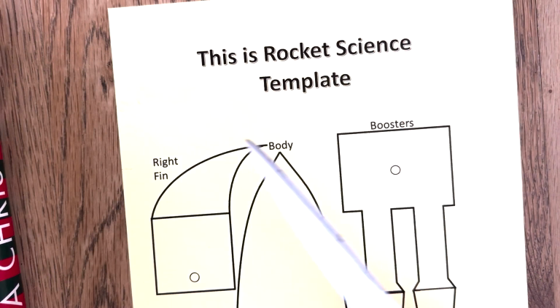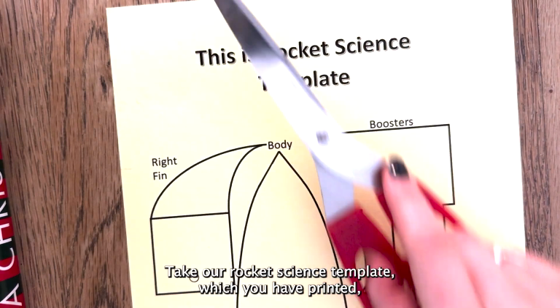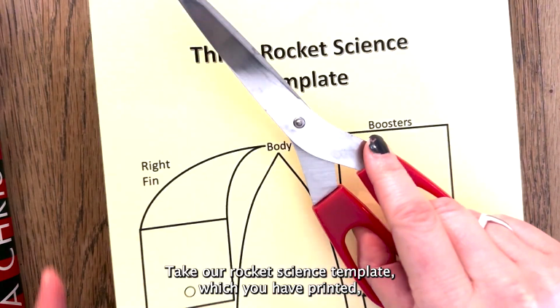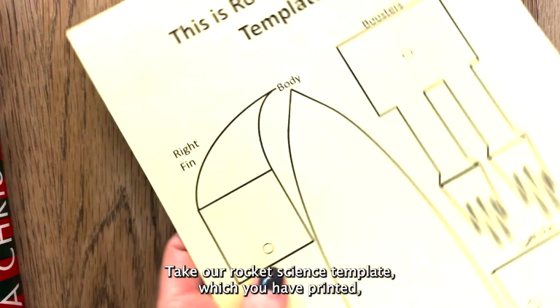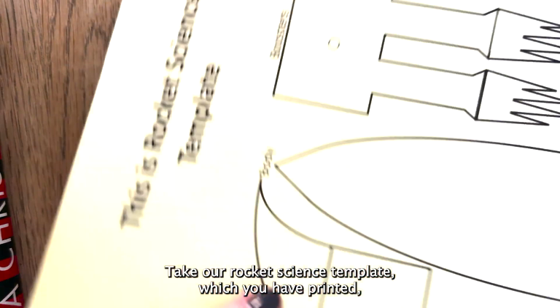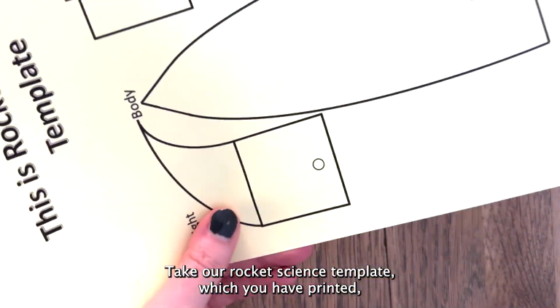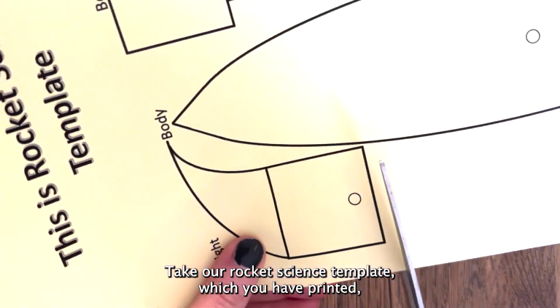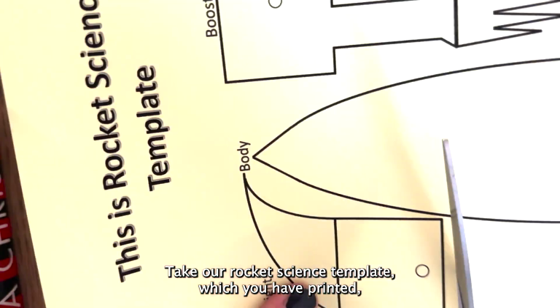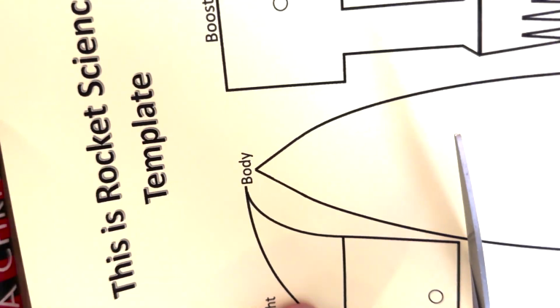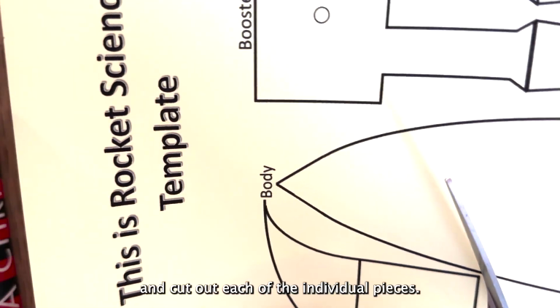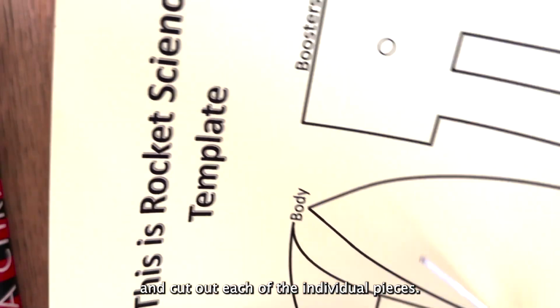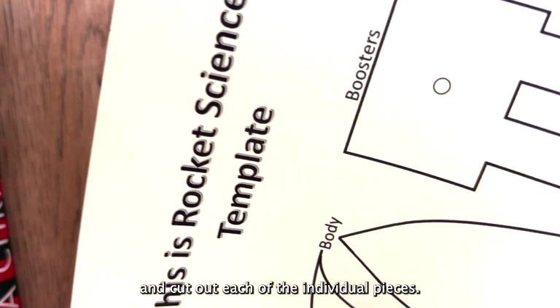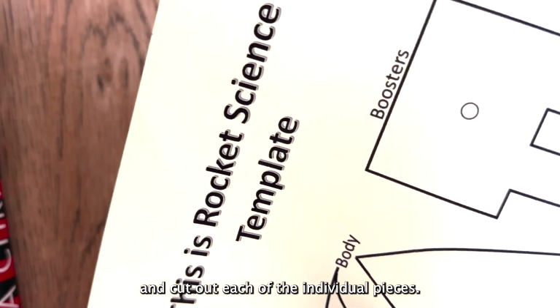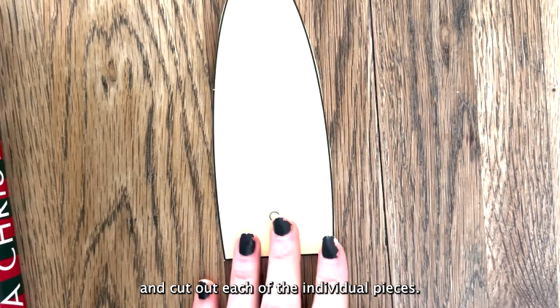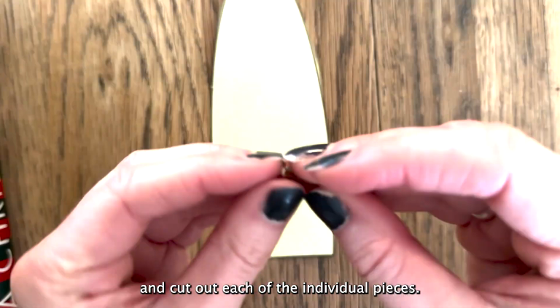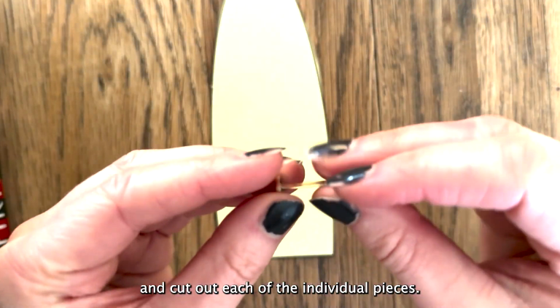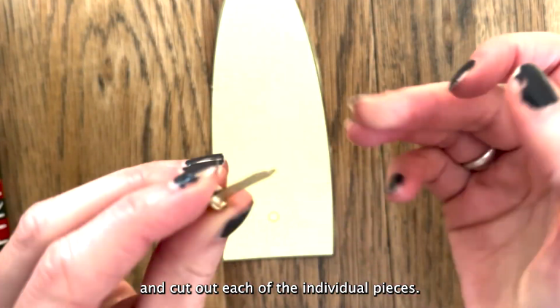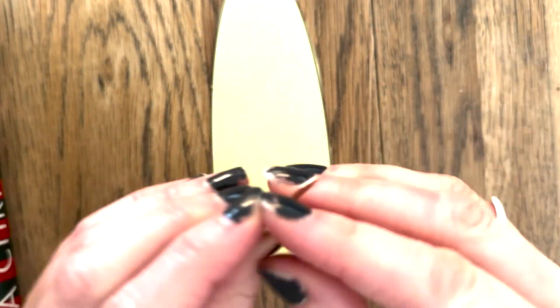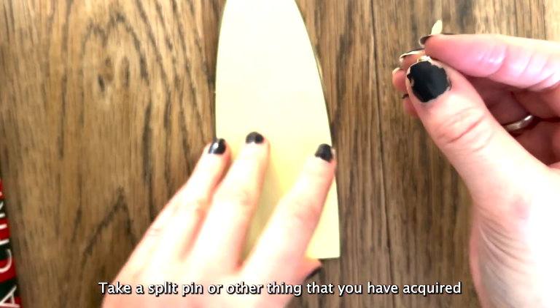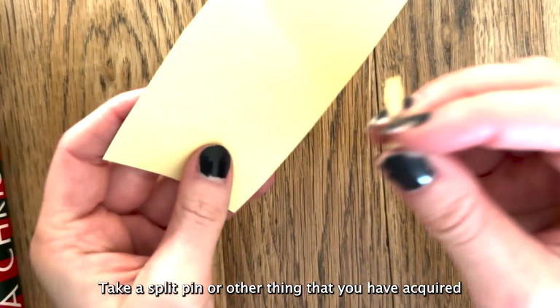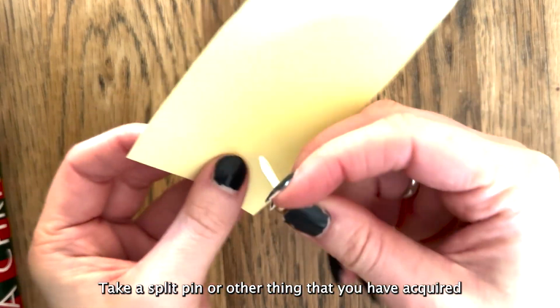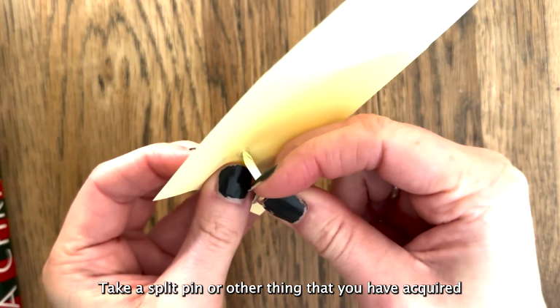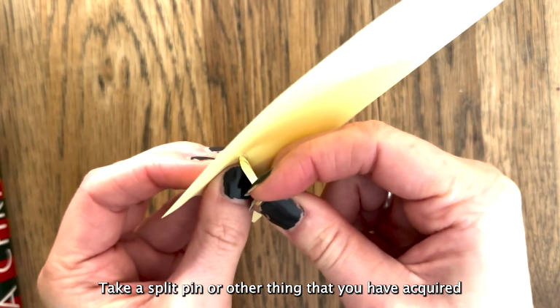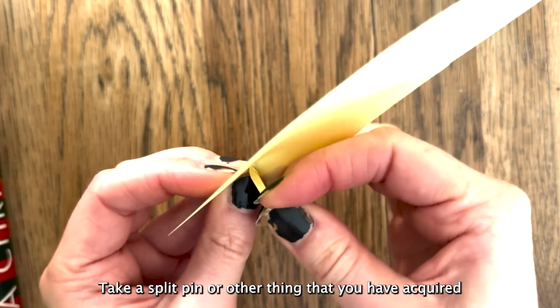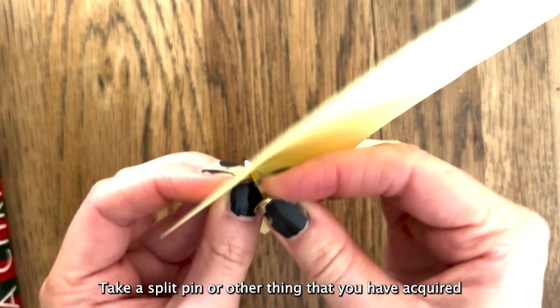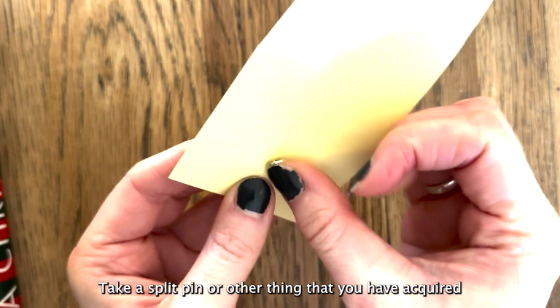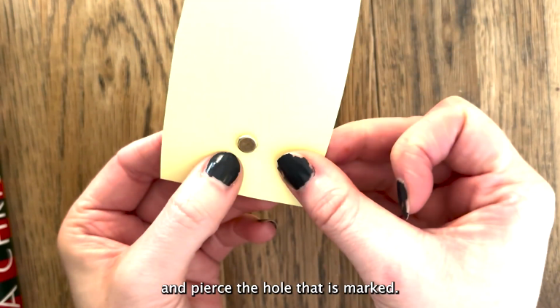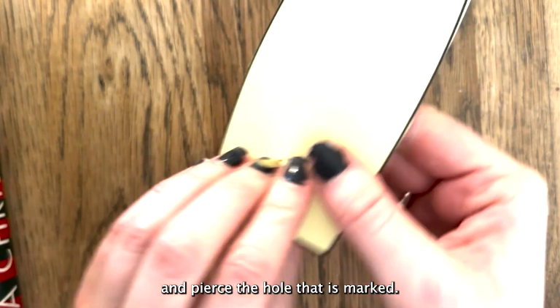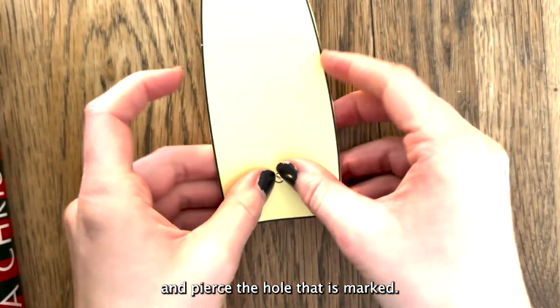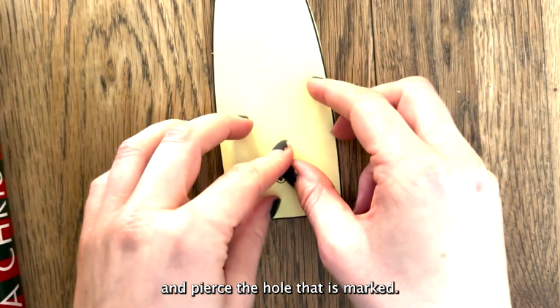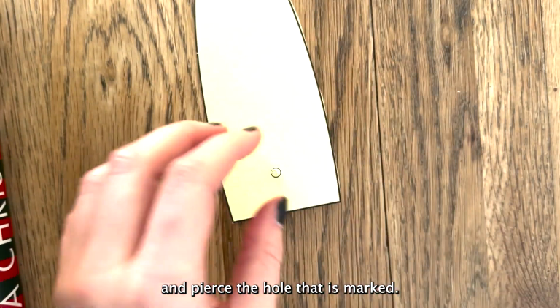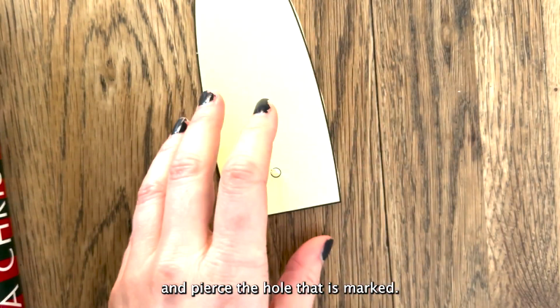Take our rocket signs template which you've printed and cut out each of the individual pieces. Take a split pin or other fastener you've acquired and pierce the hole that is marked.